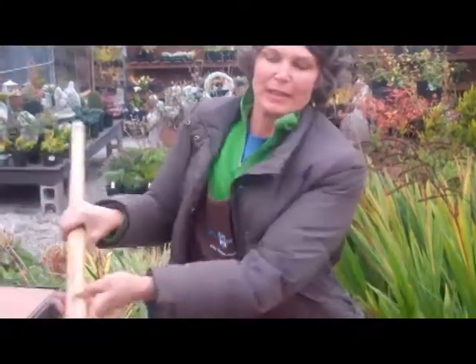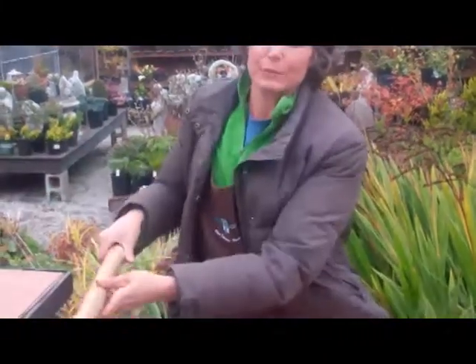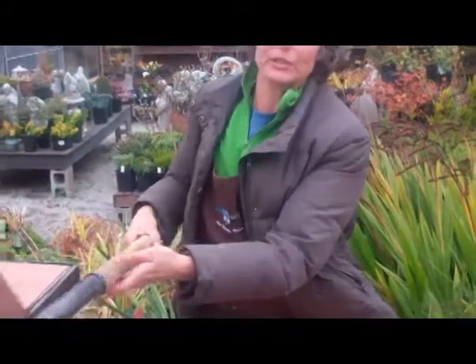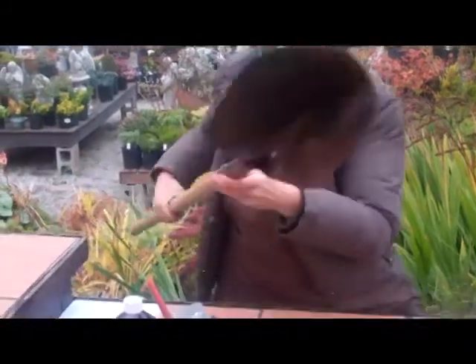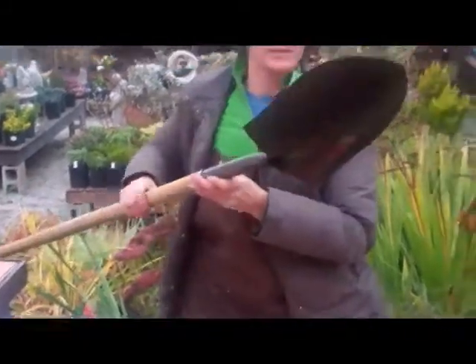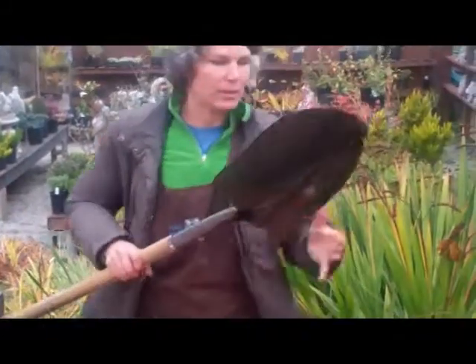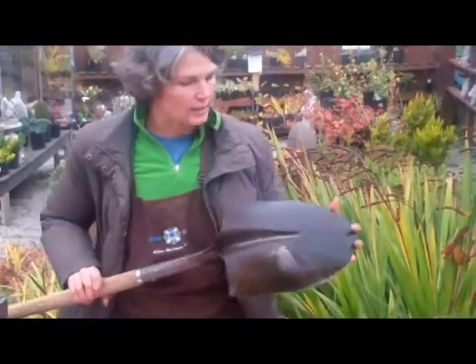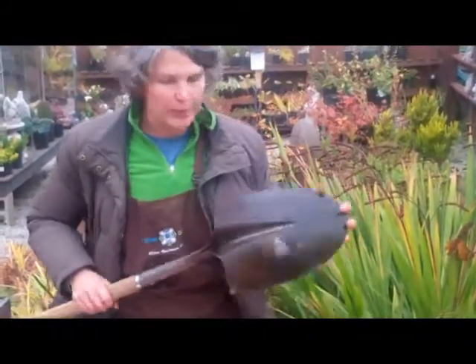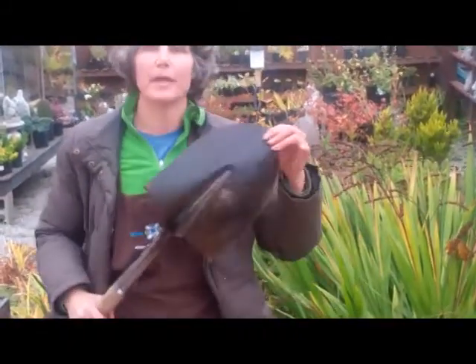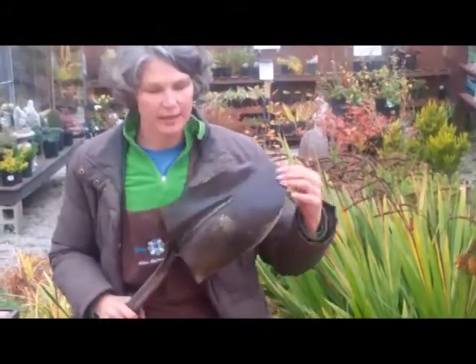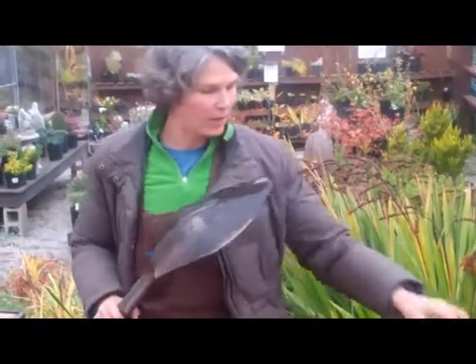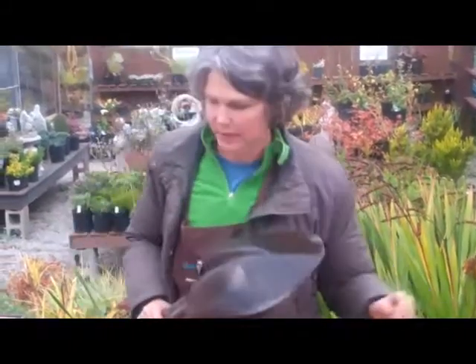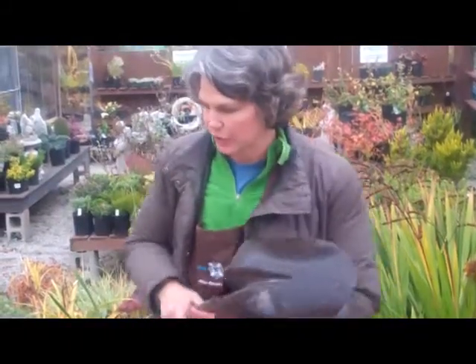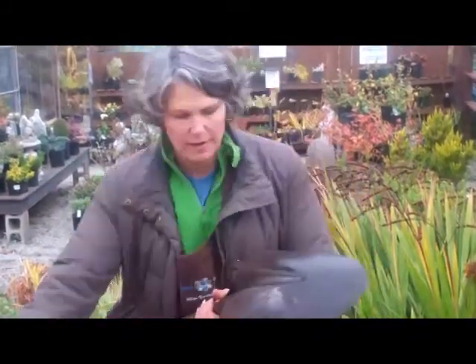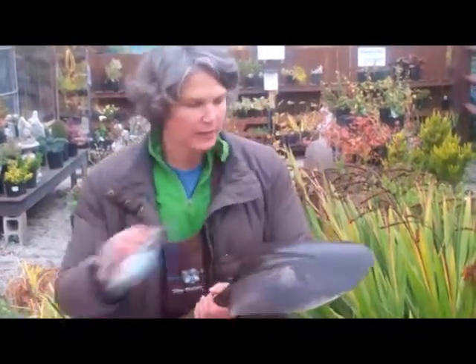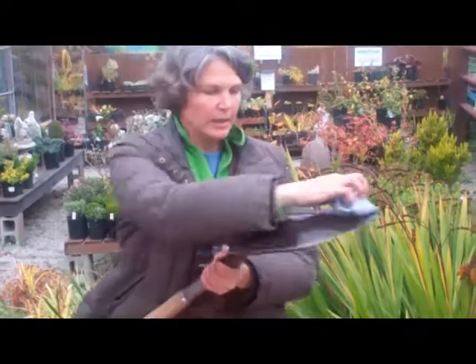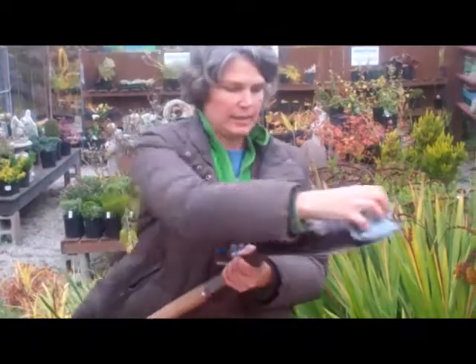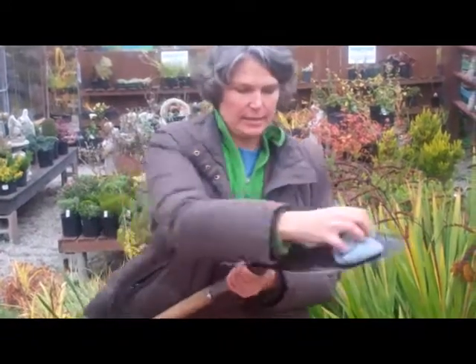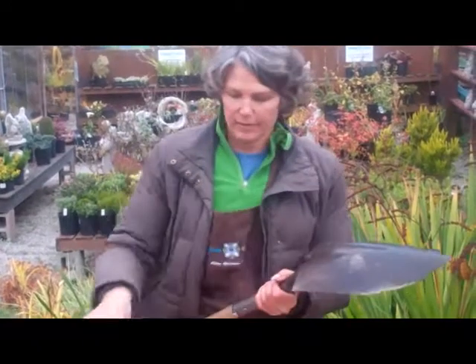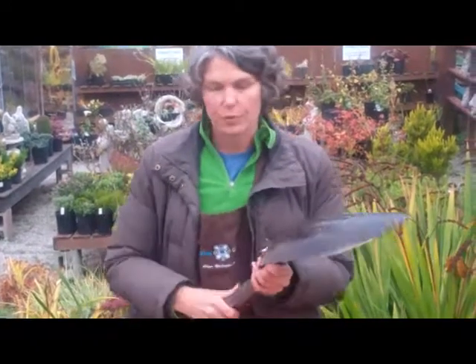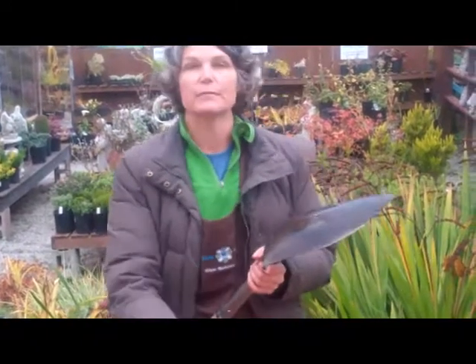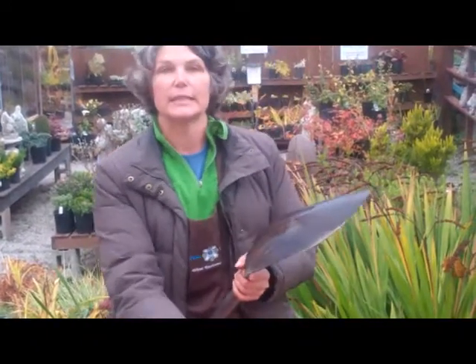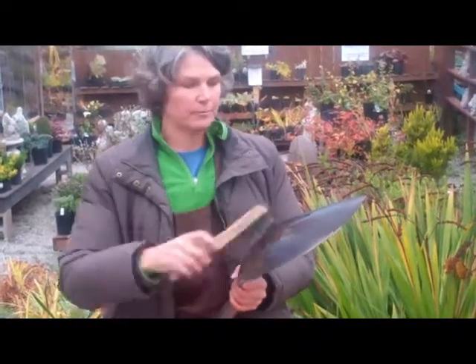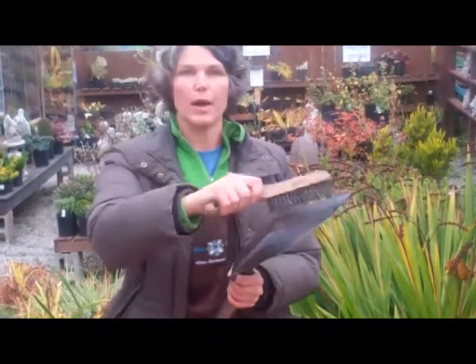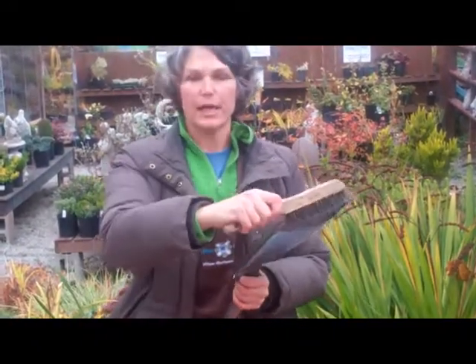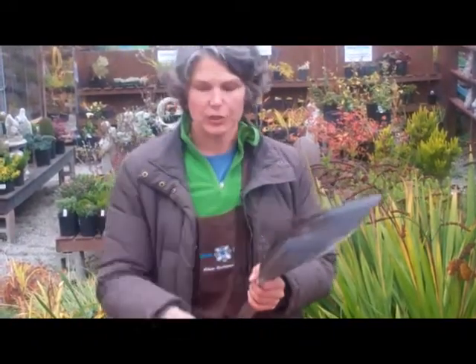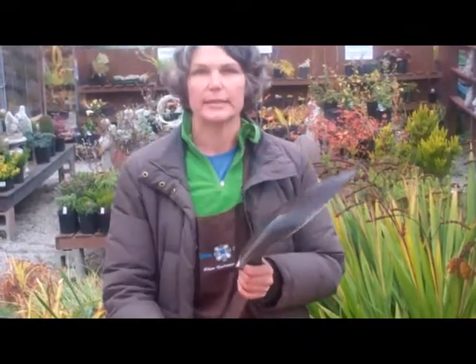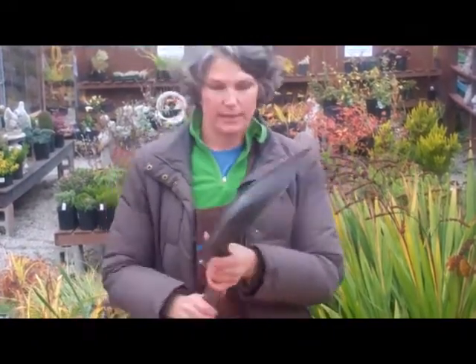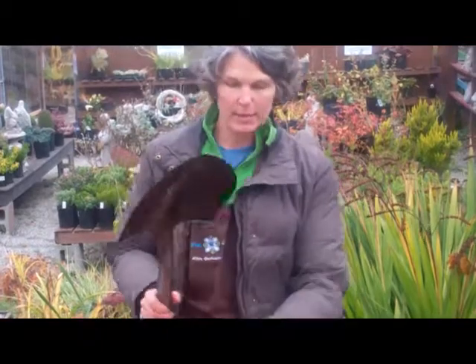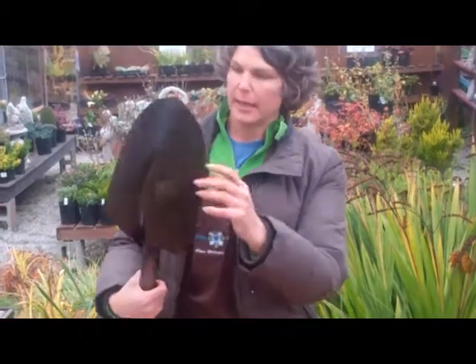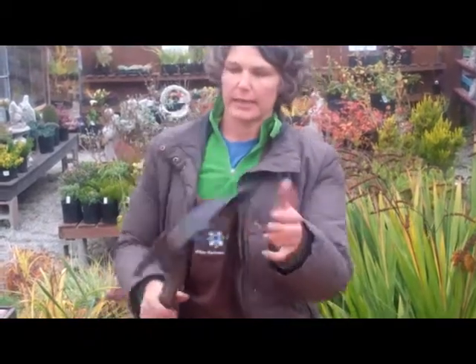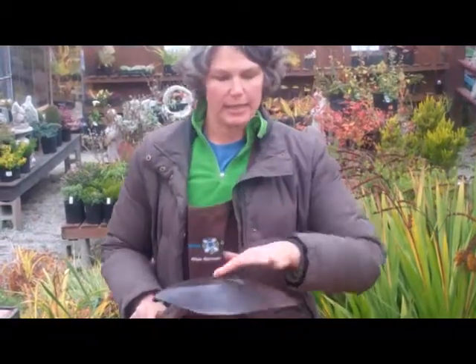If they're really dirty, you want to have given them a good soak and then get all that extra dirt off. If they're really rusty, a wire brush is great, anything like that.